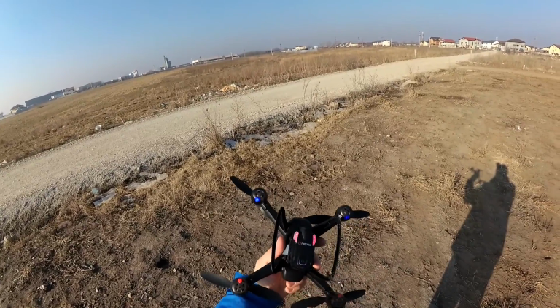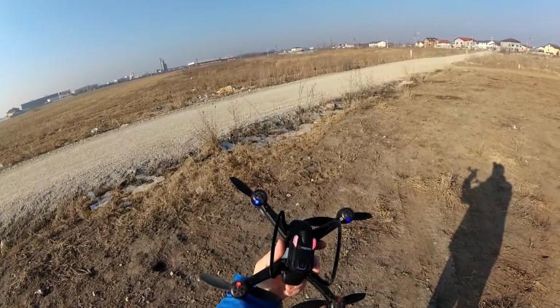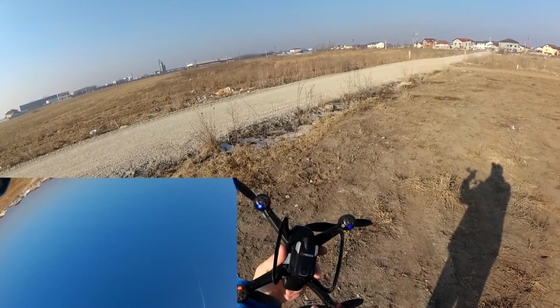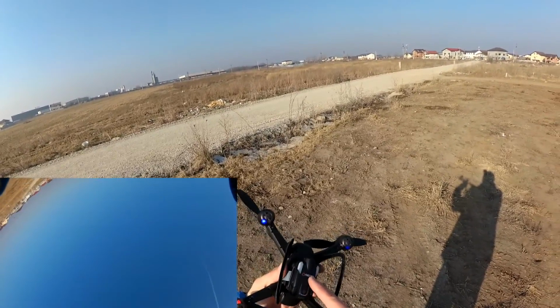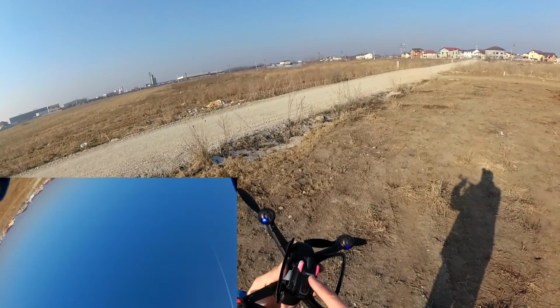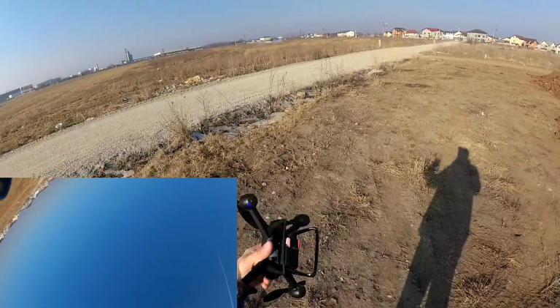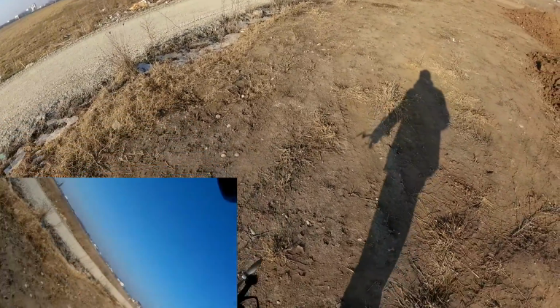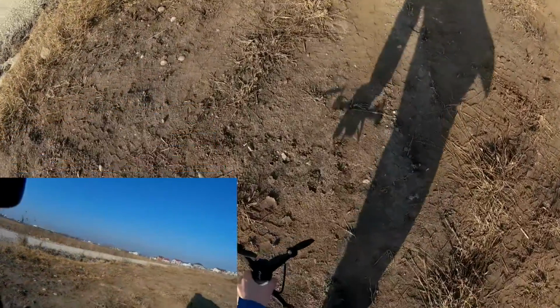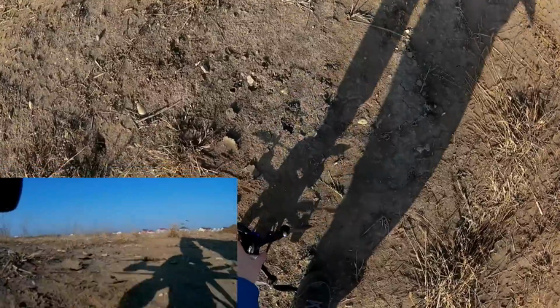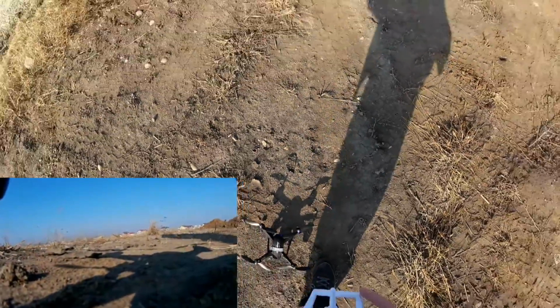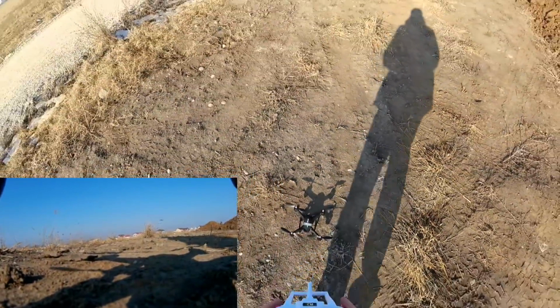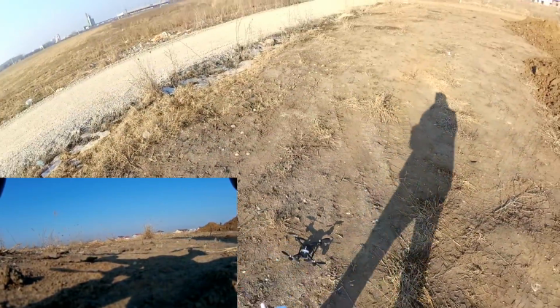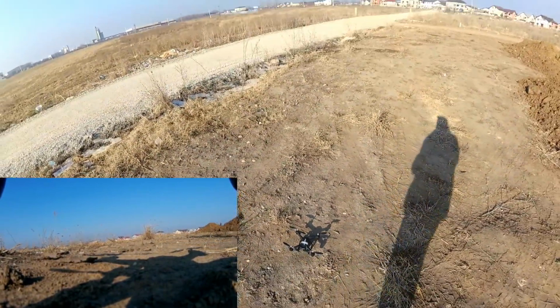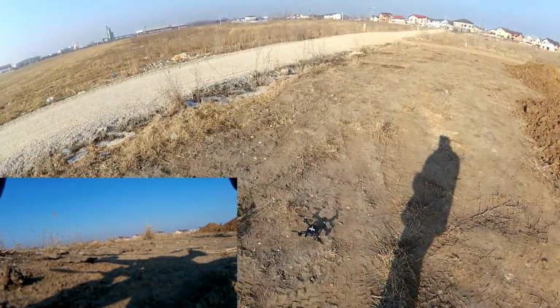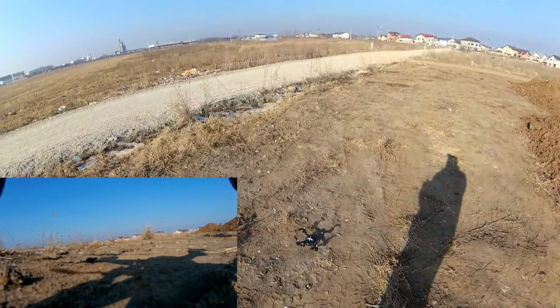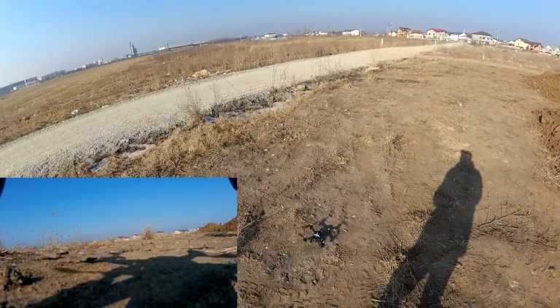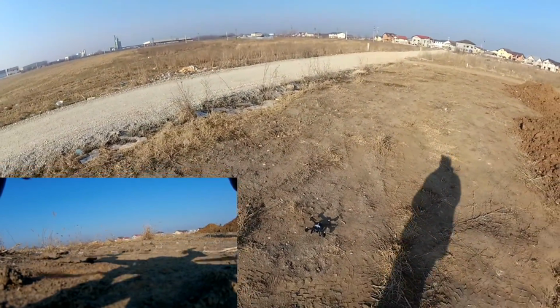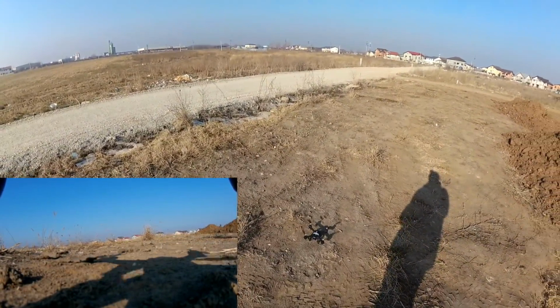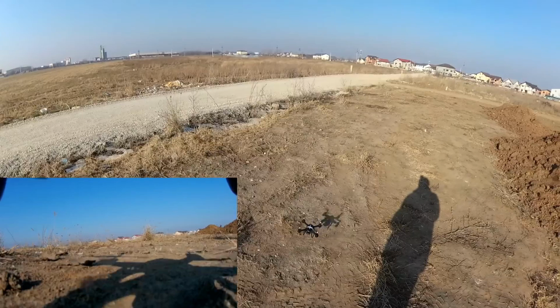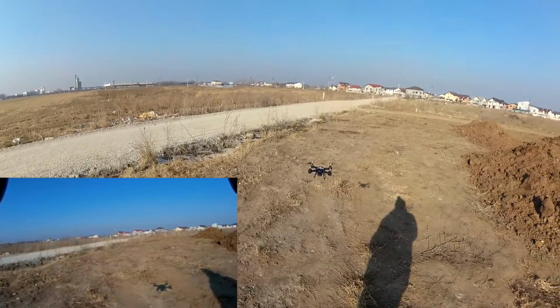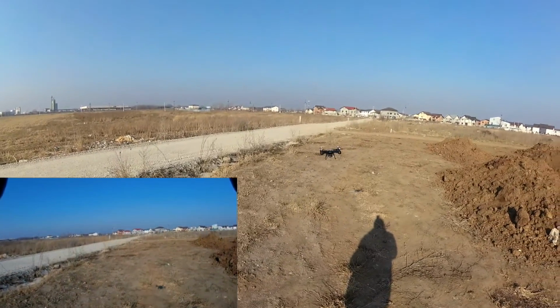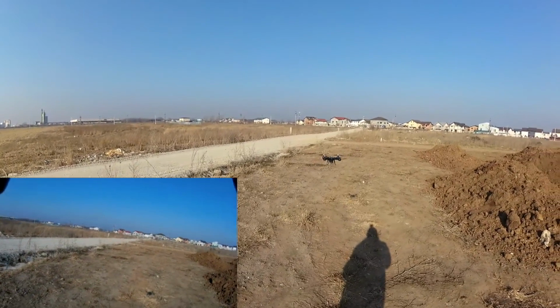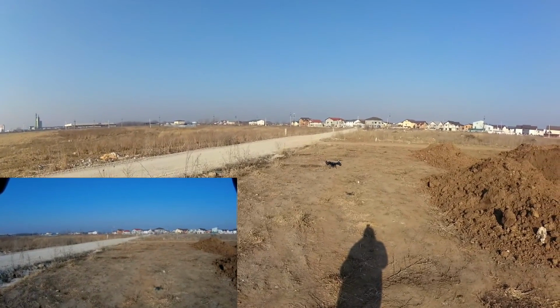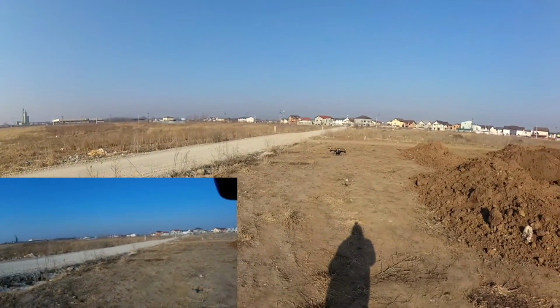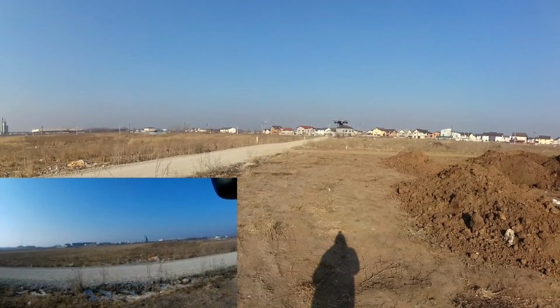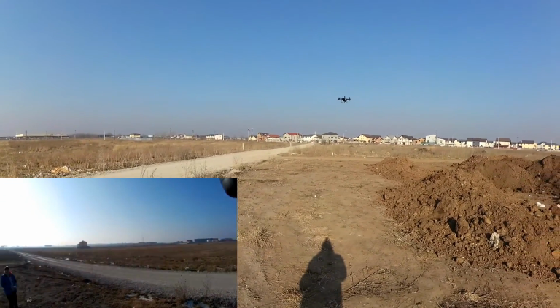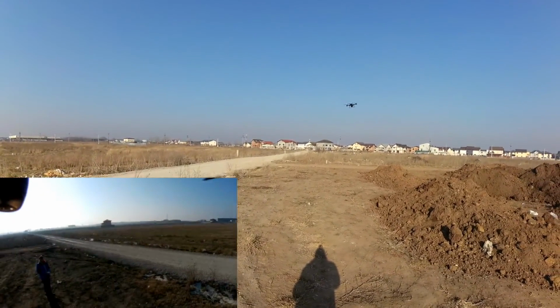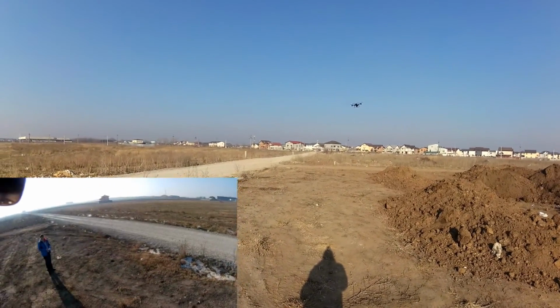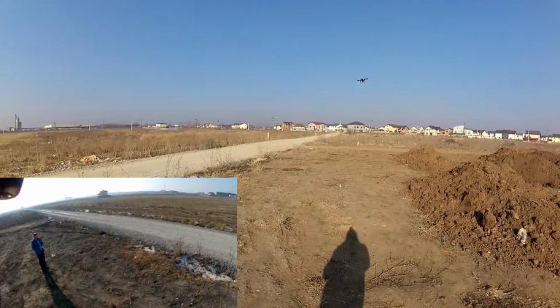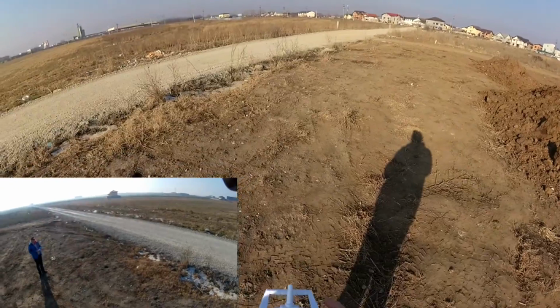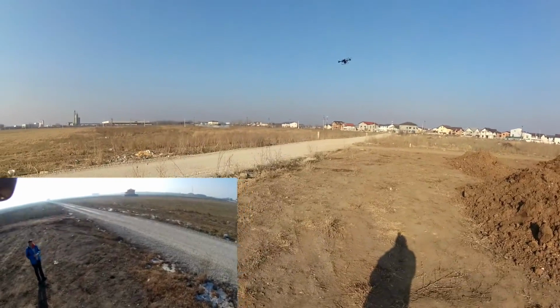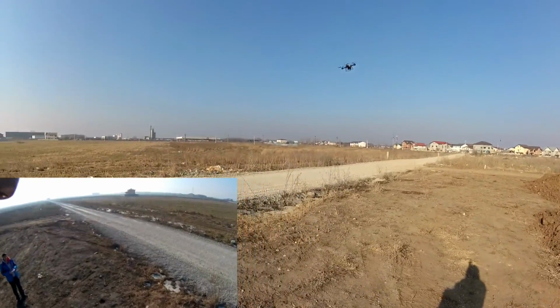I'm going to start the record. Camera is now recording. Aircraft is already binded. Arming motors and lift off. And you can see, no problem.